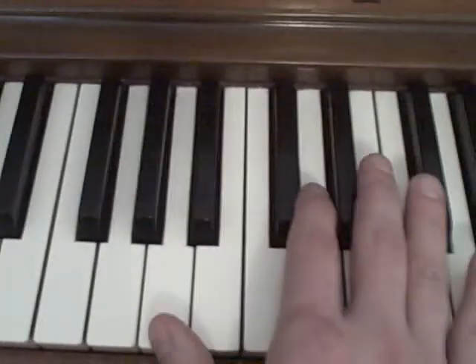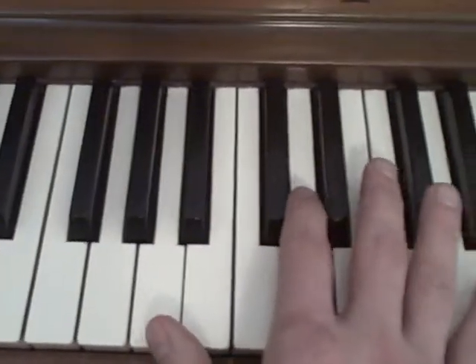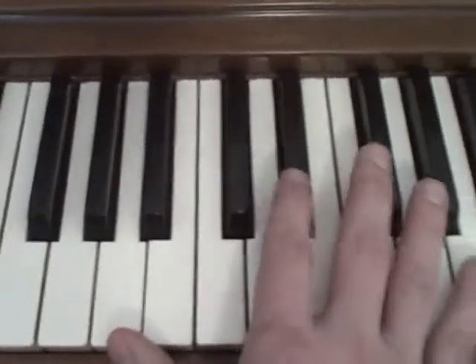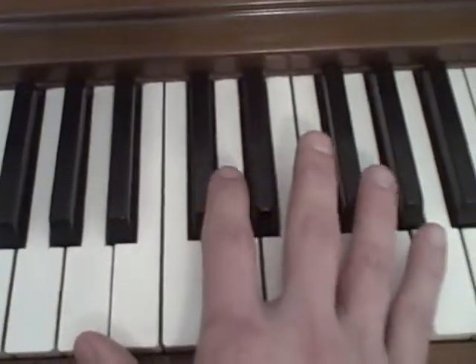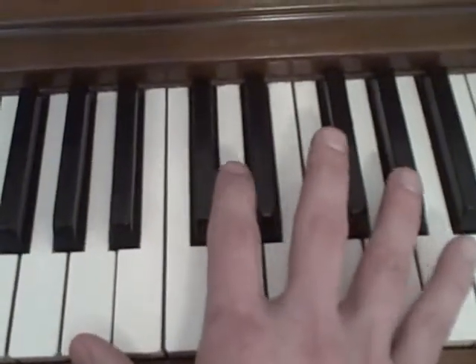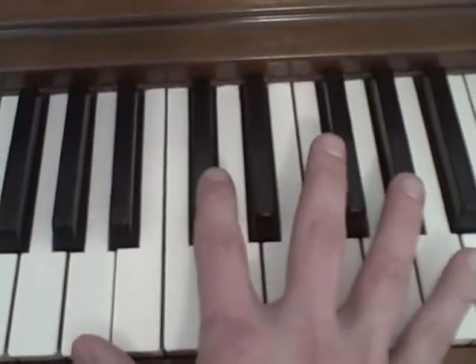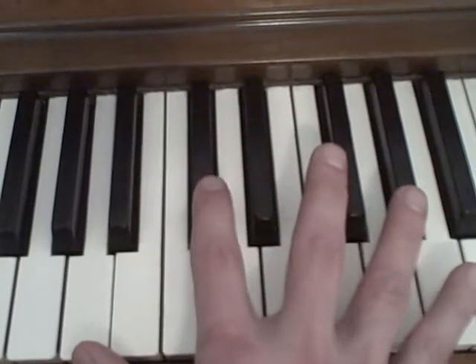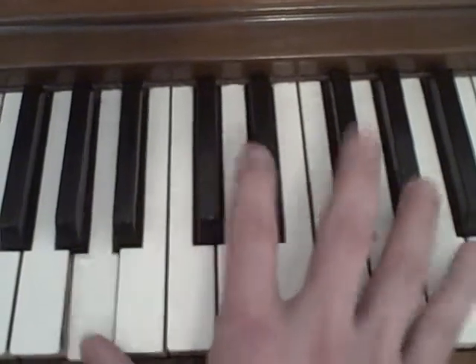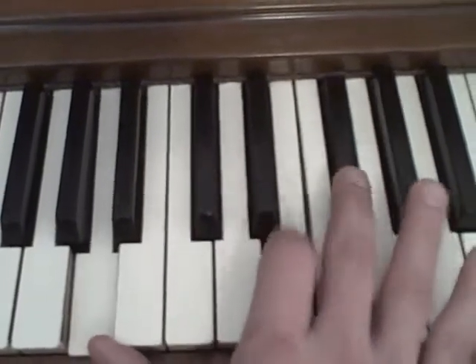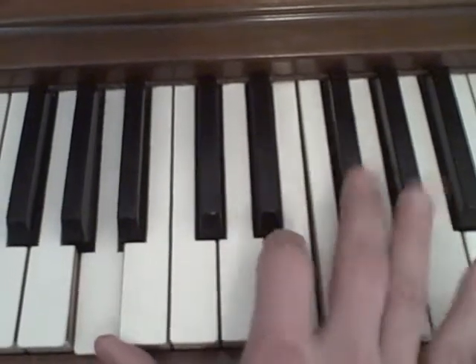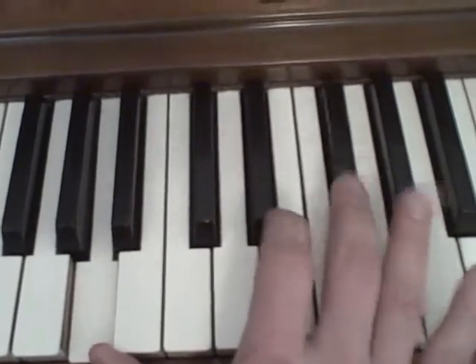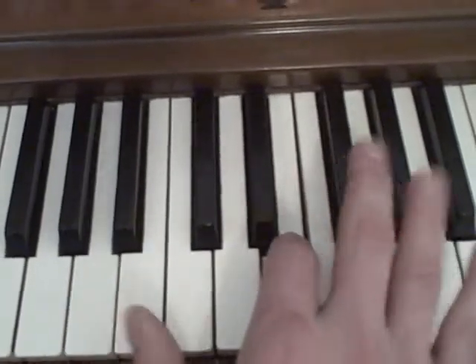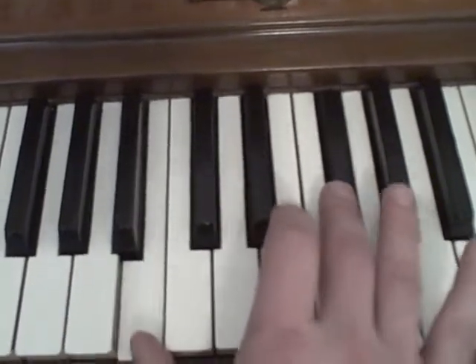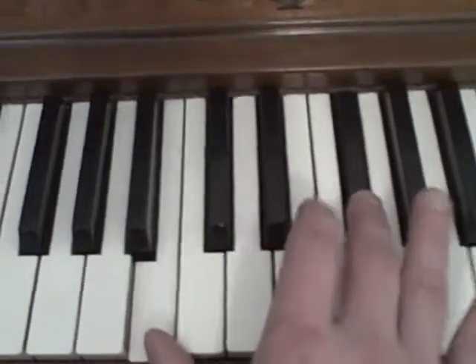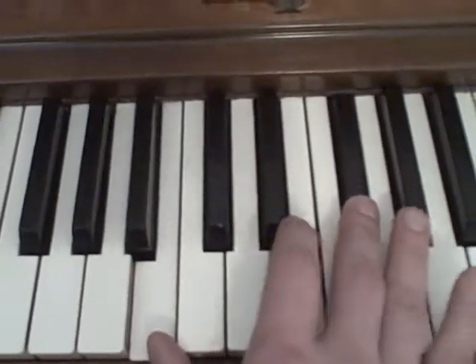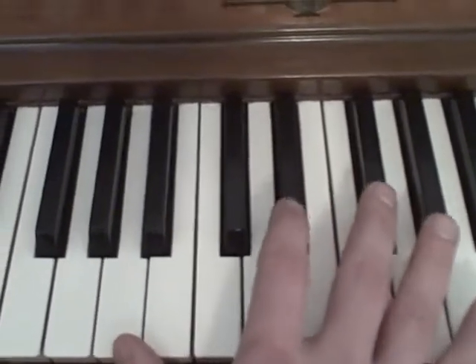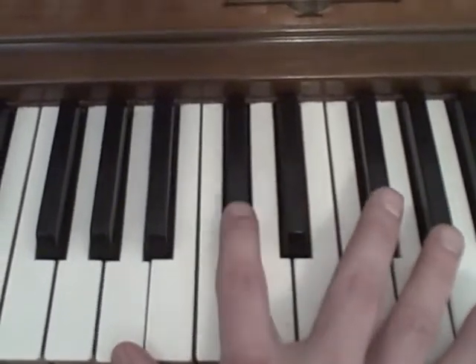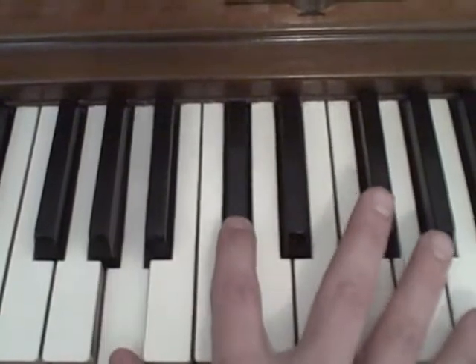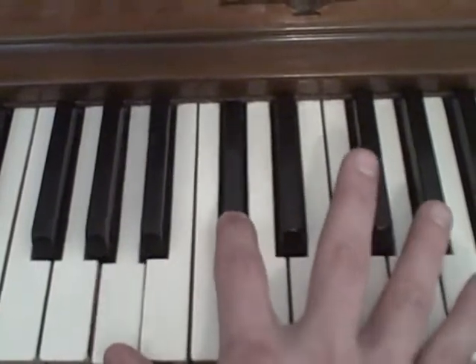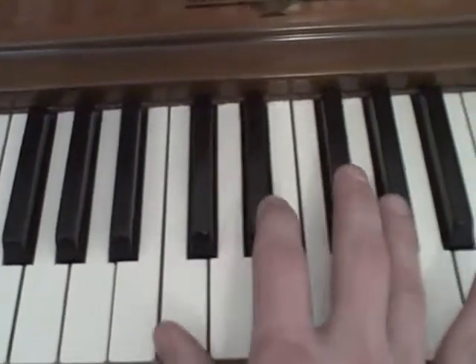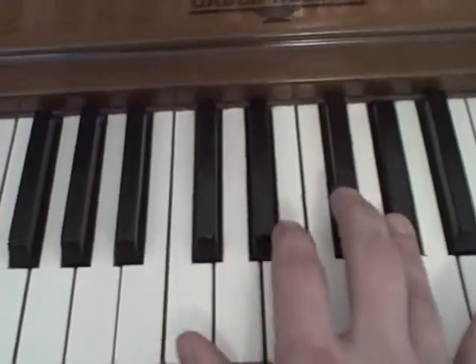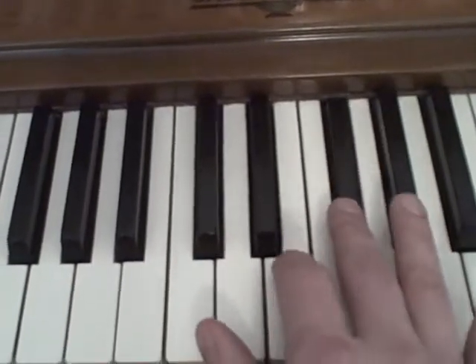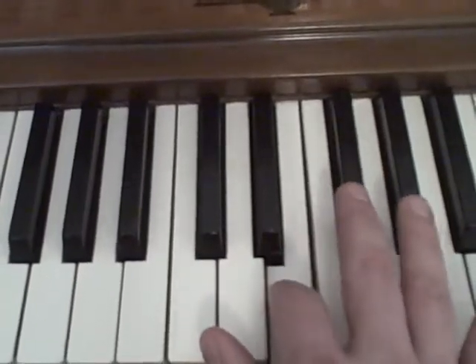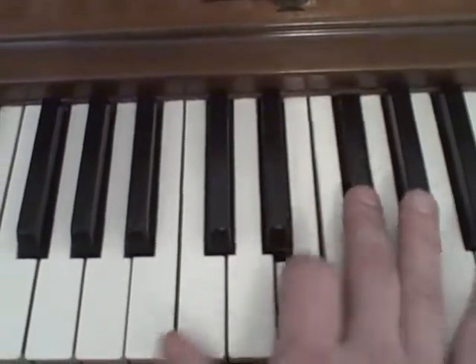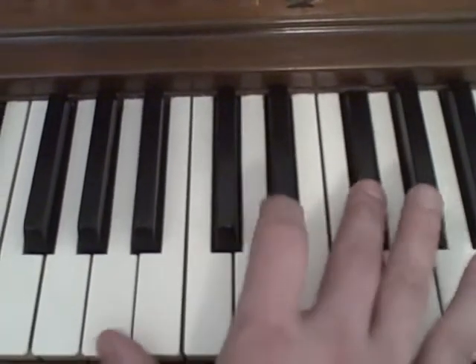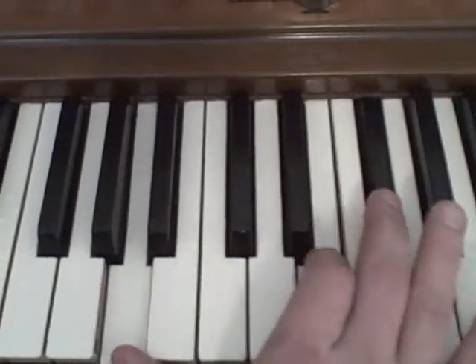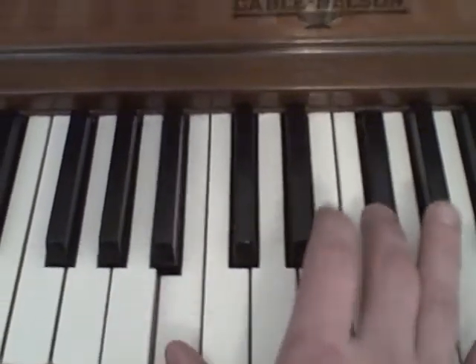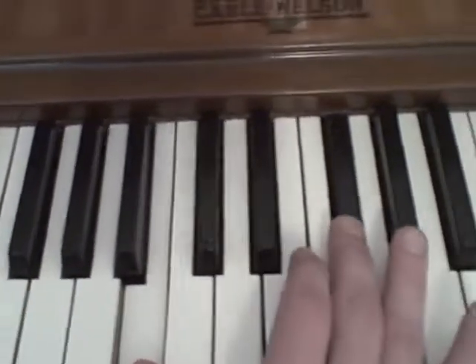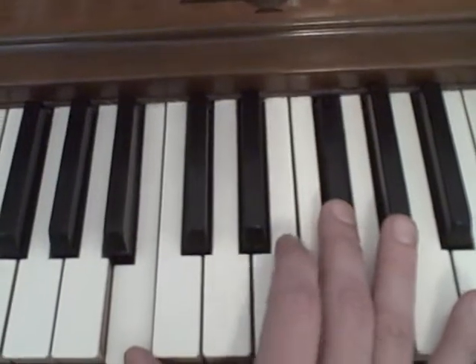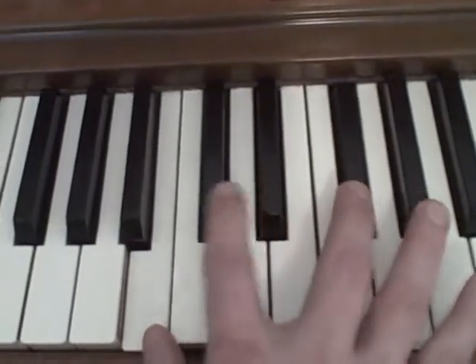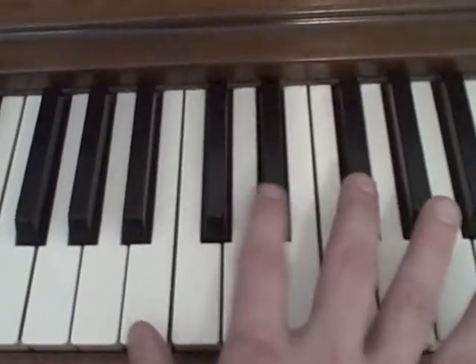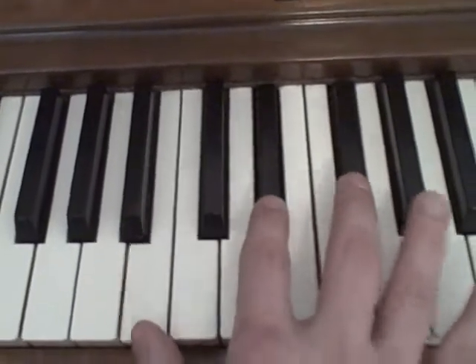And then it's like, over the same chords, you just kind of squeeze in this. So that's an A chord basically, but you're going G sharp, F sharp, E. And then up to a B chord, doing the same thing.